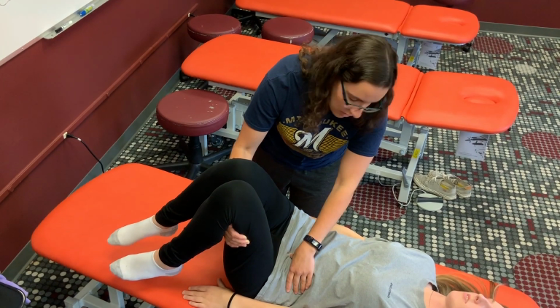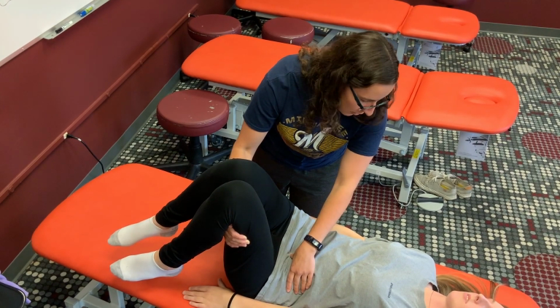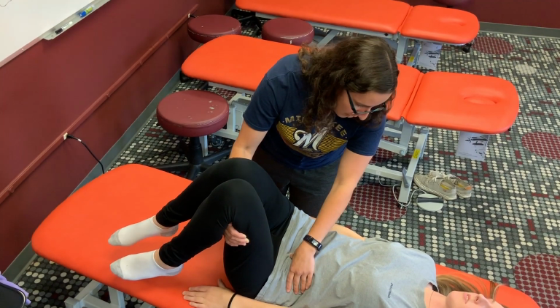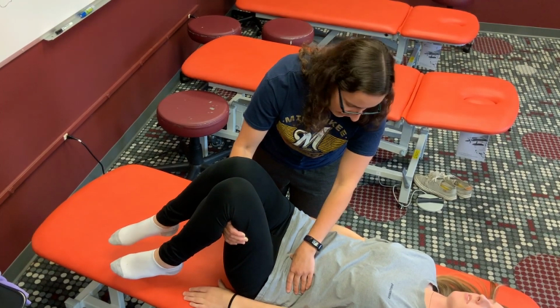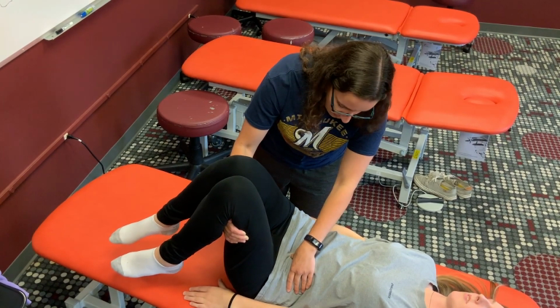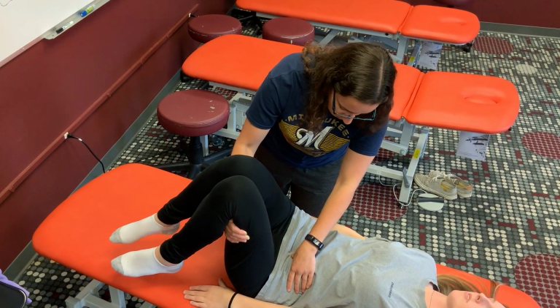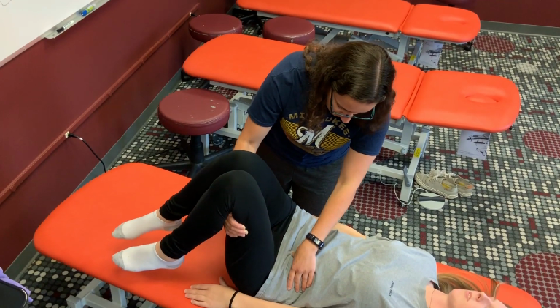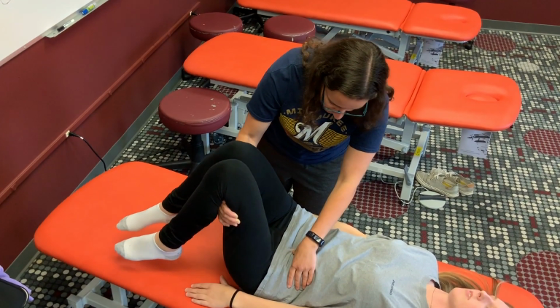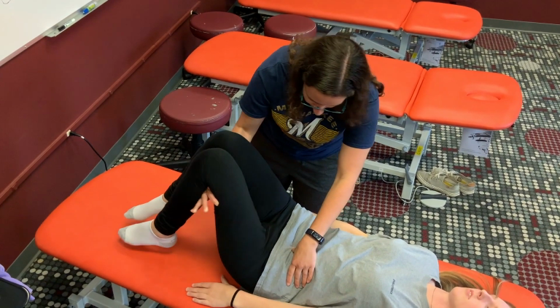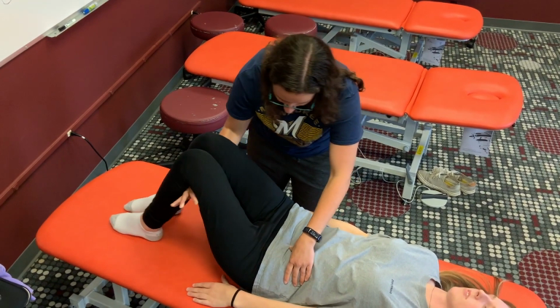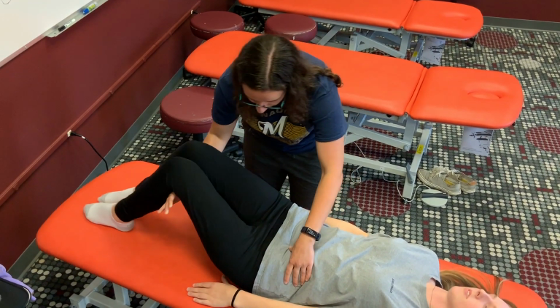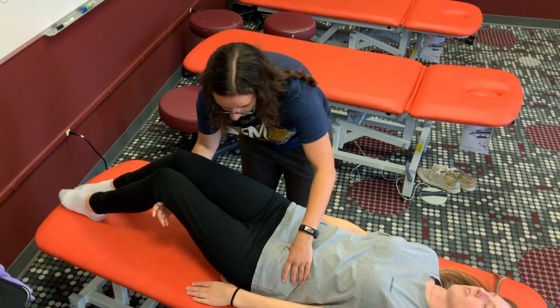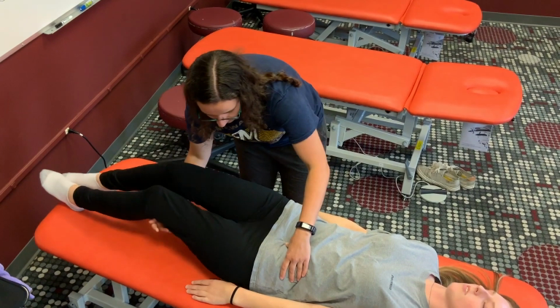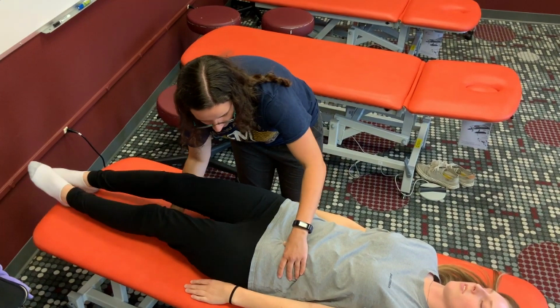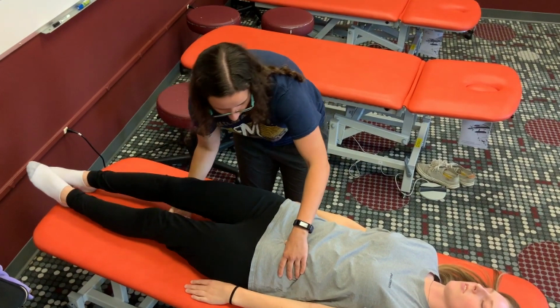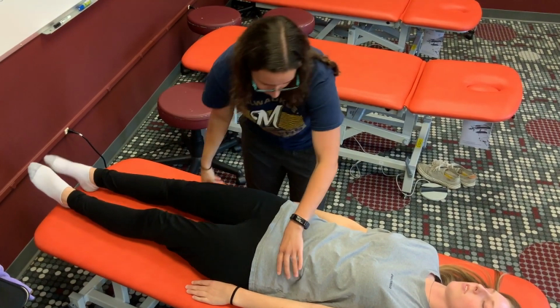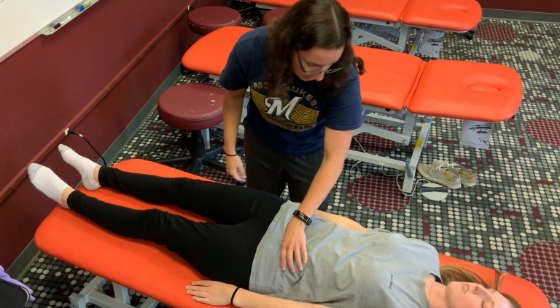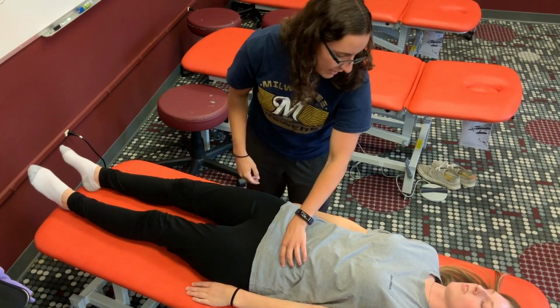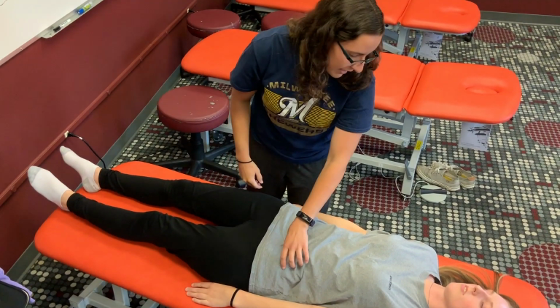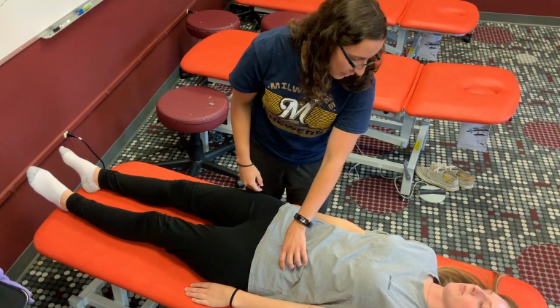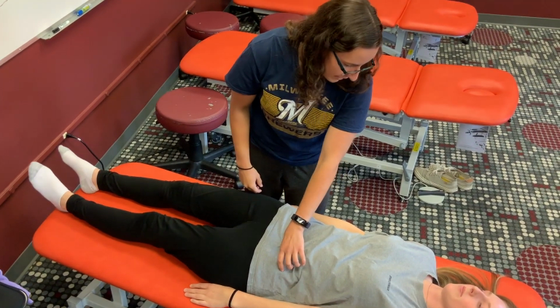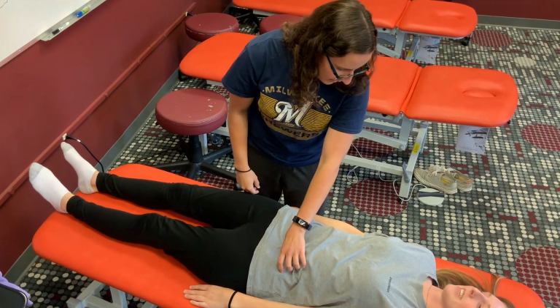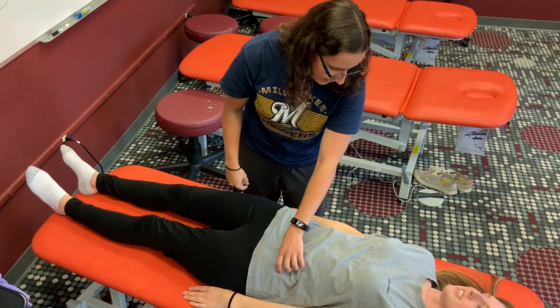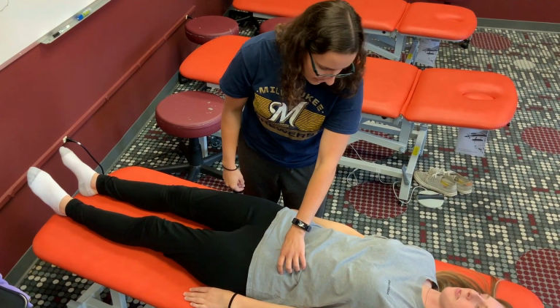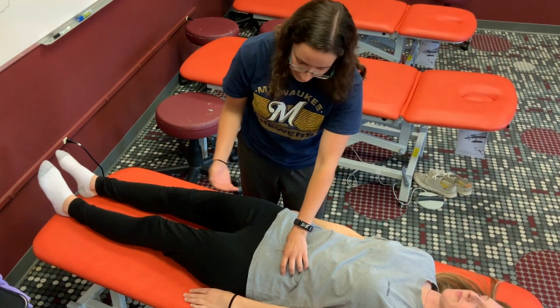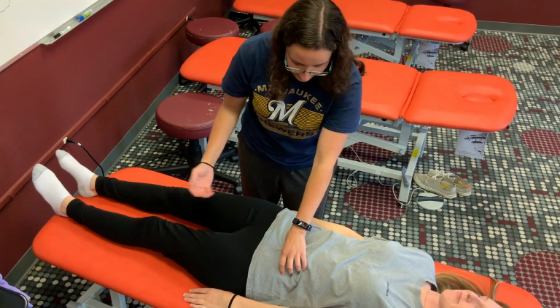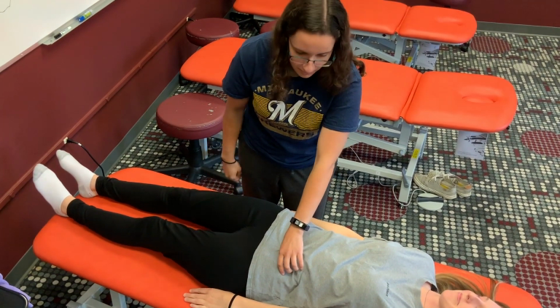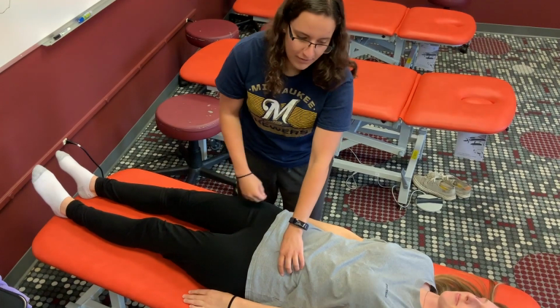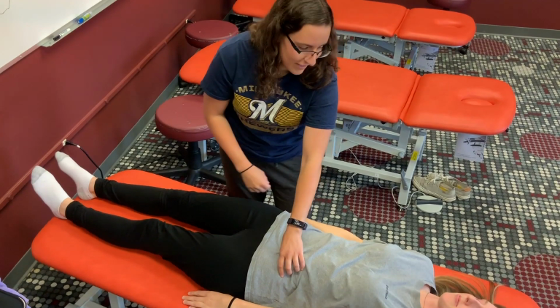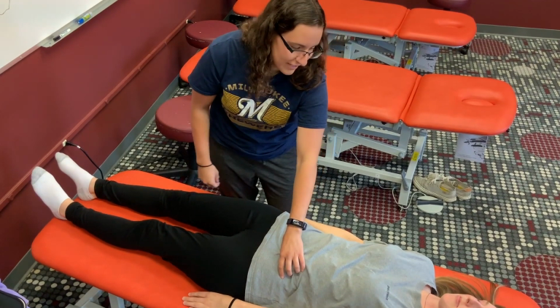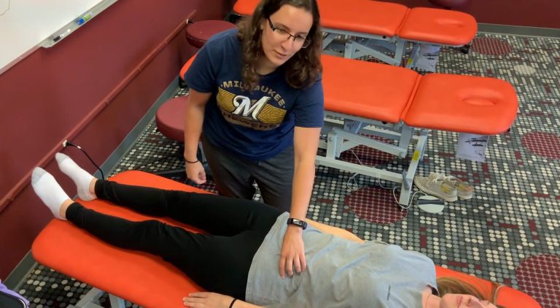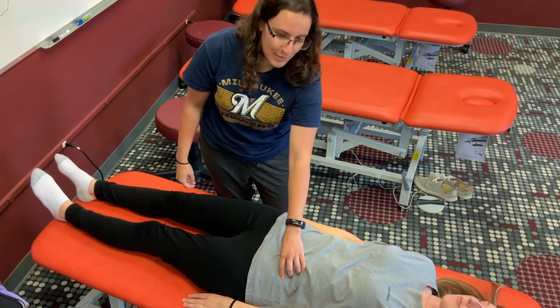I'm going to put you back into neutral — do not help me. I'm going to push on the point again and ask what their pain is. She says it's a 0, so that is a successful treatment.